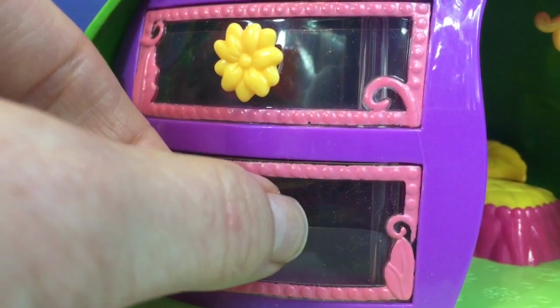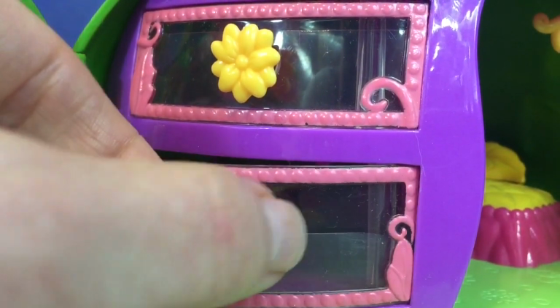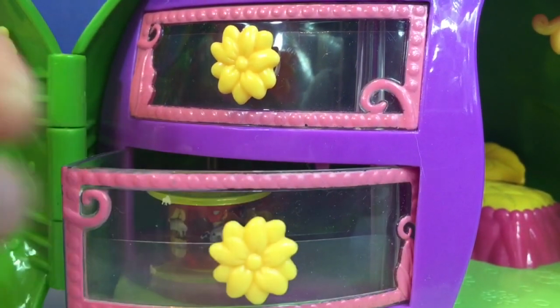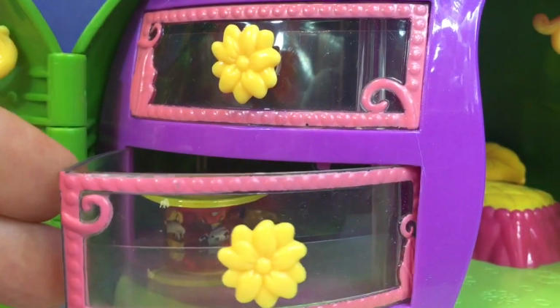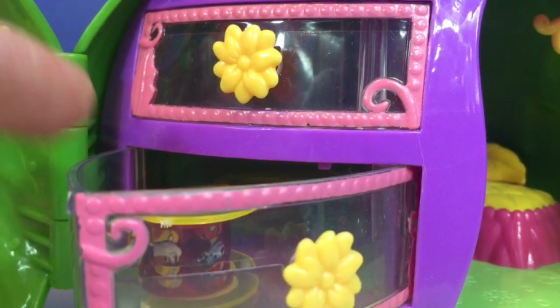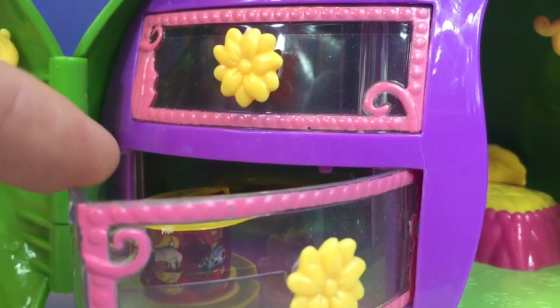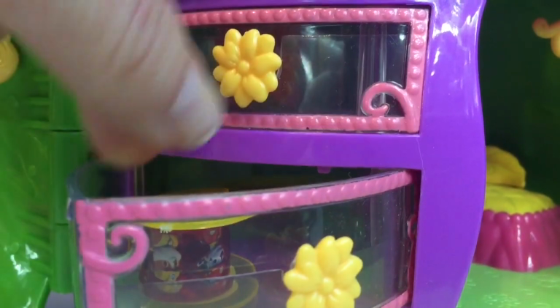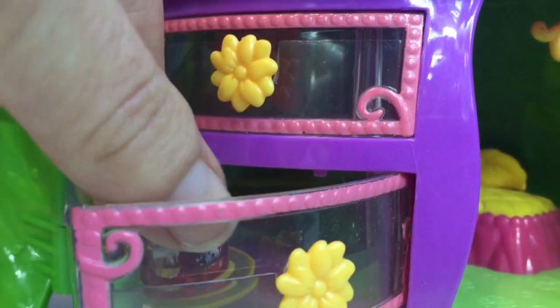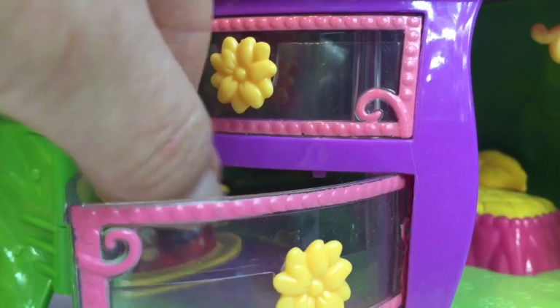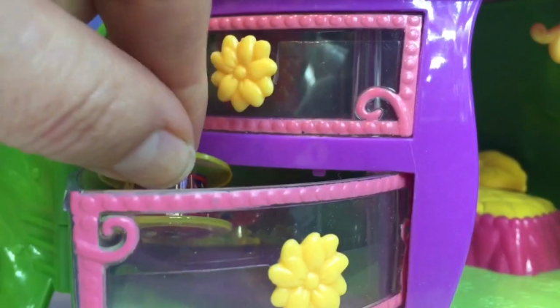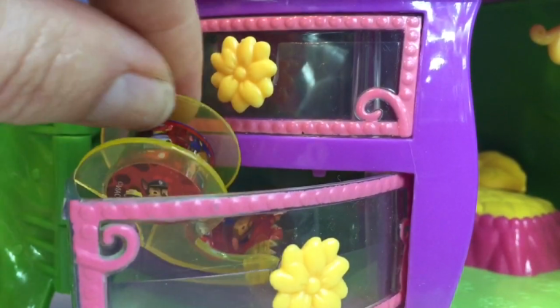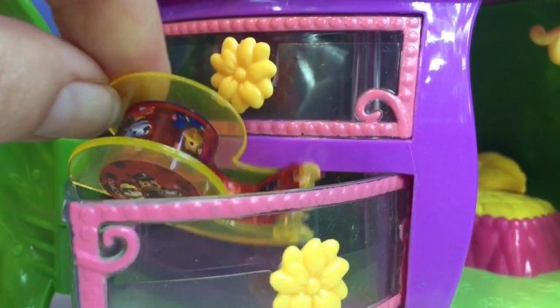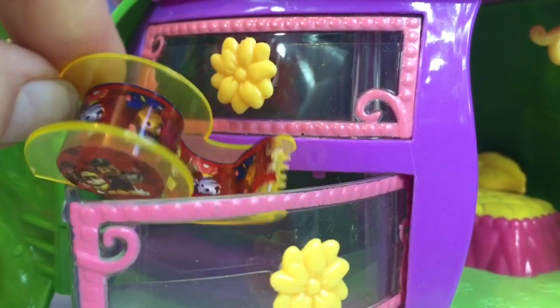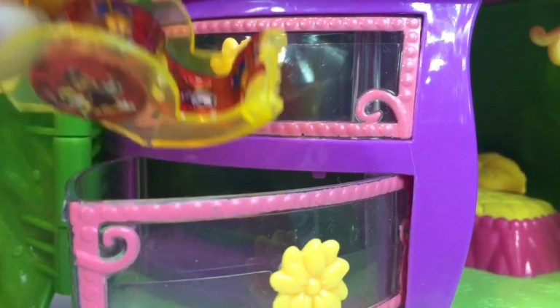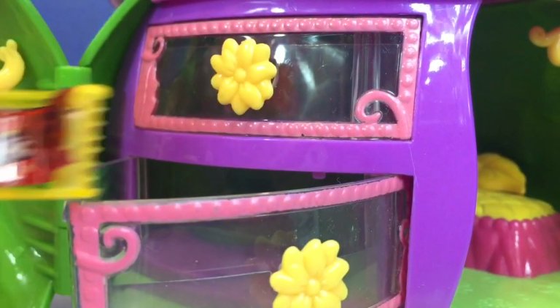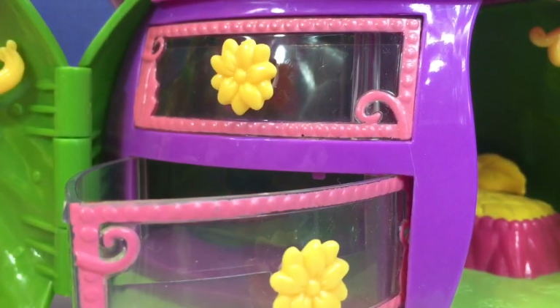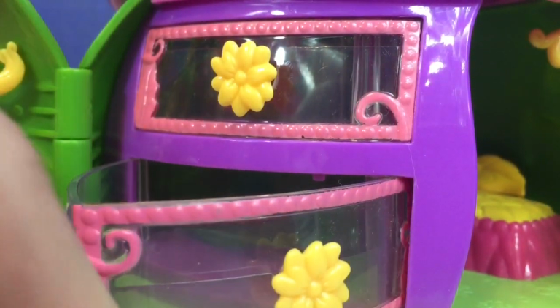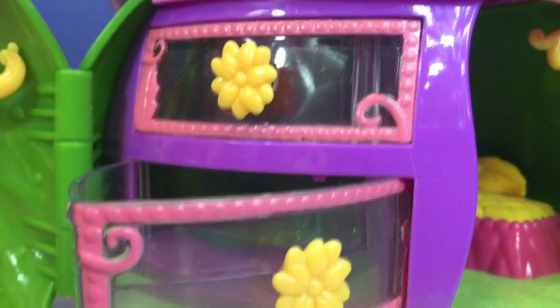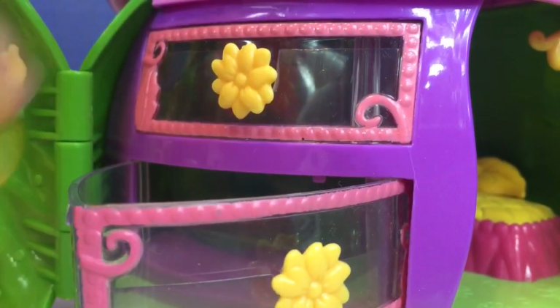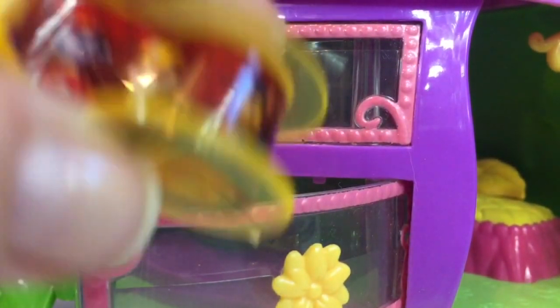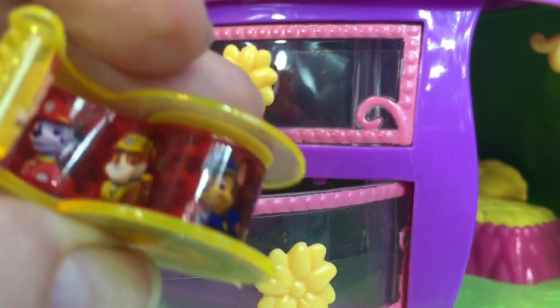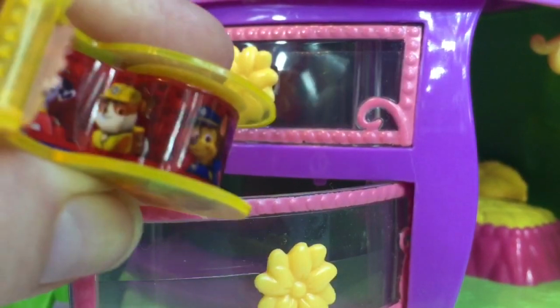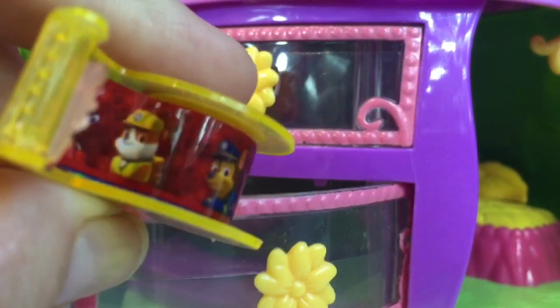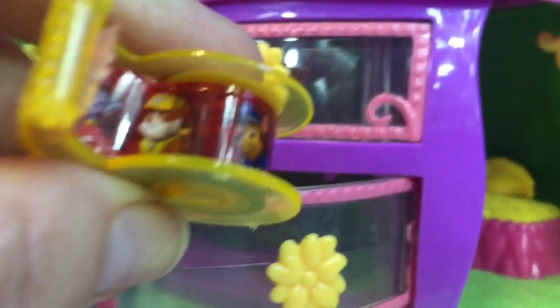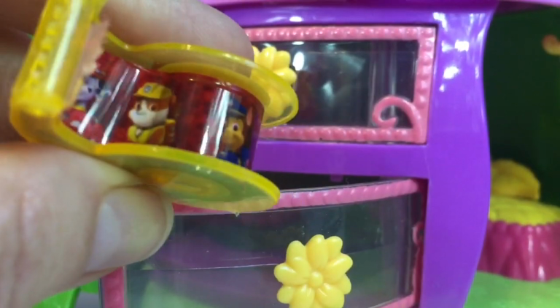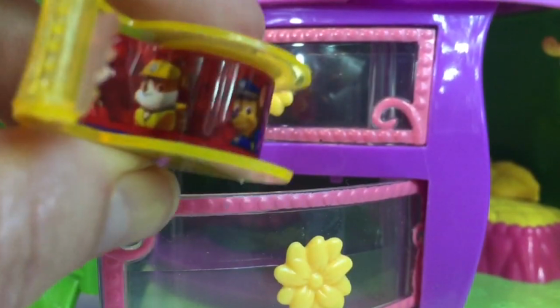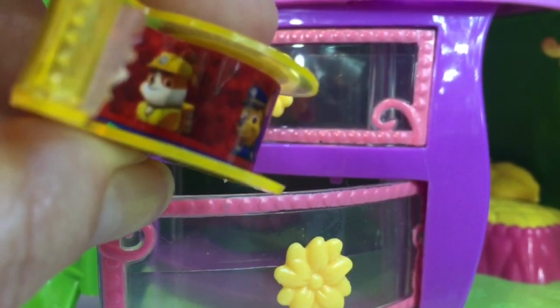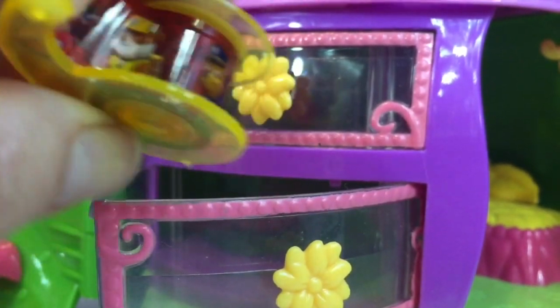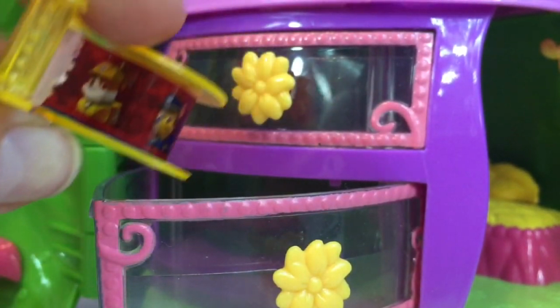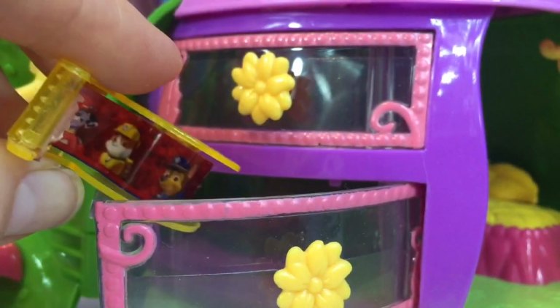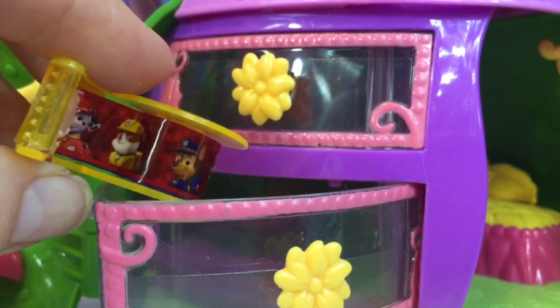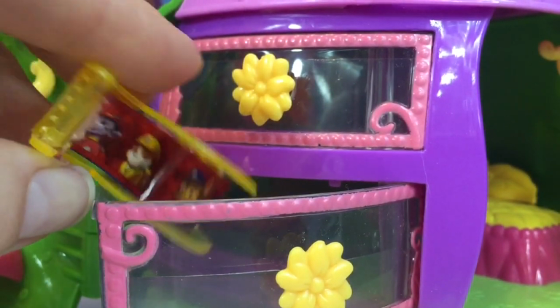Let's see if there's anything in the top drawer that Tinkerbell's storing. It's hard to open. This one is empty. Tinkerbell must be away on a vacation.